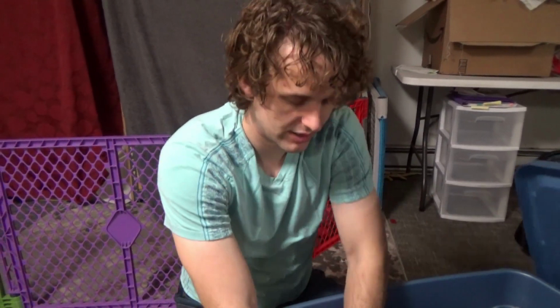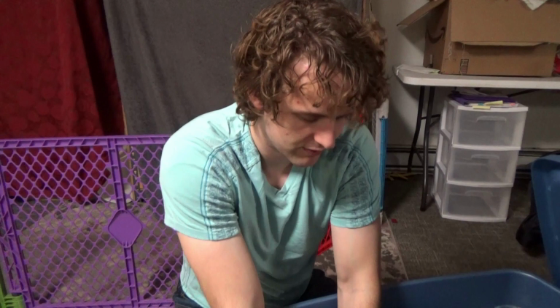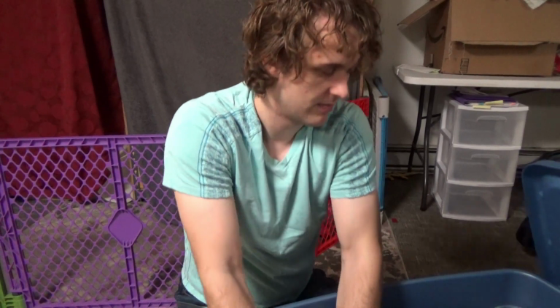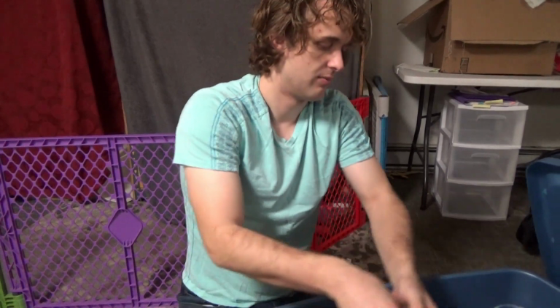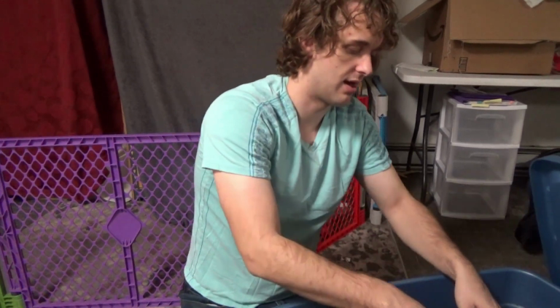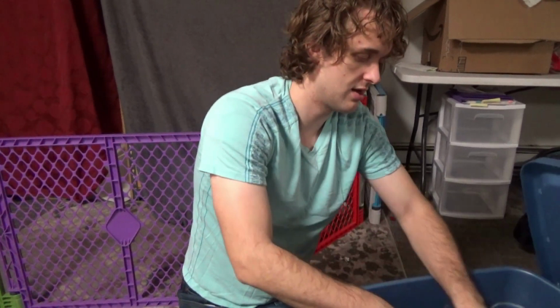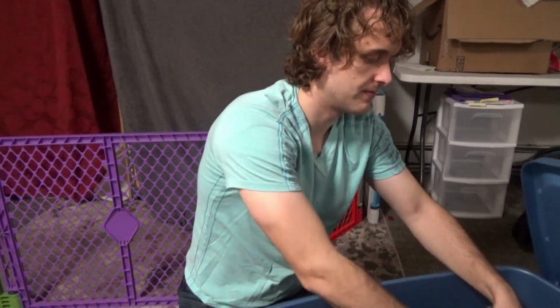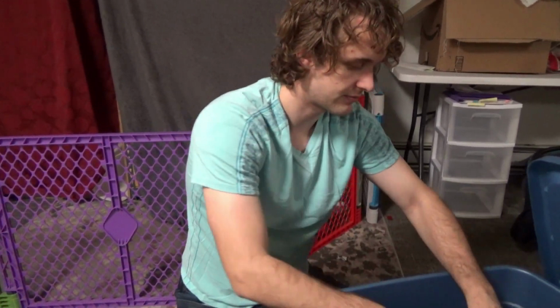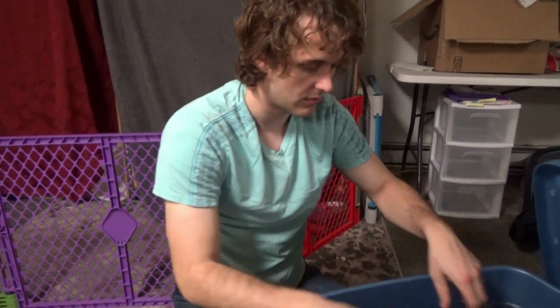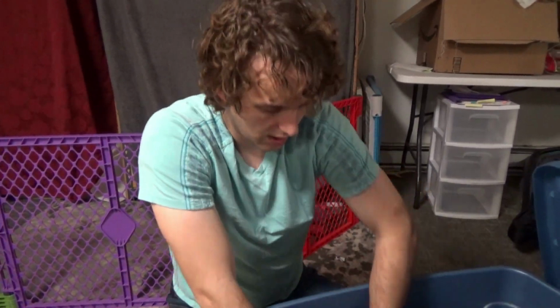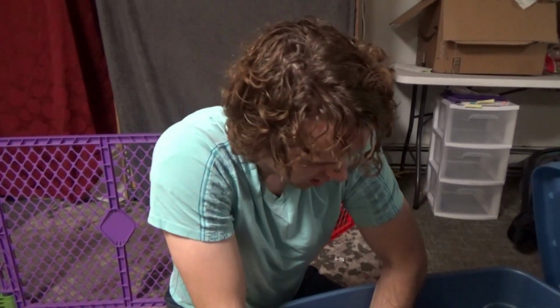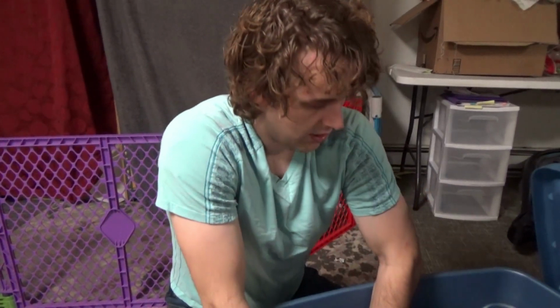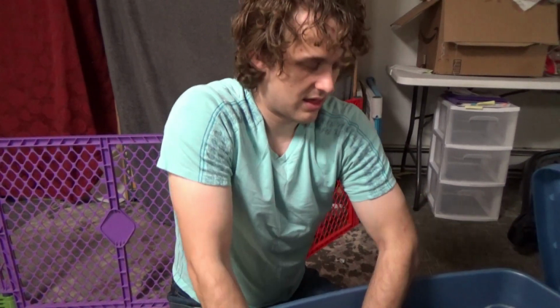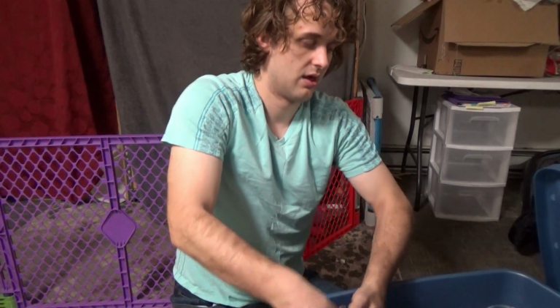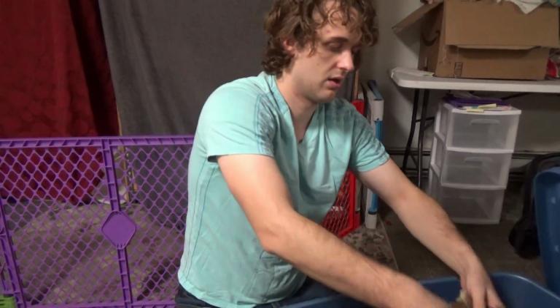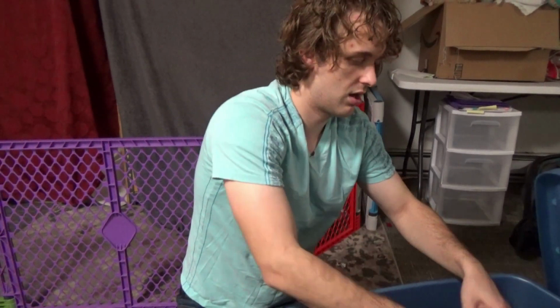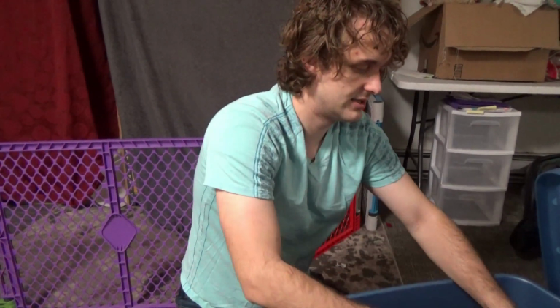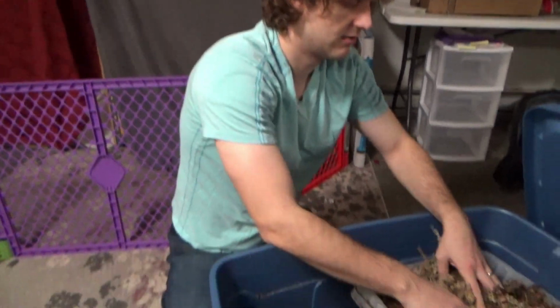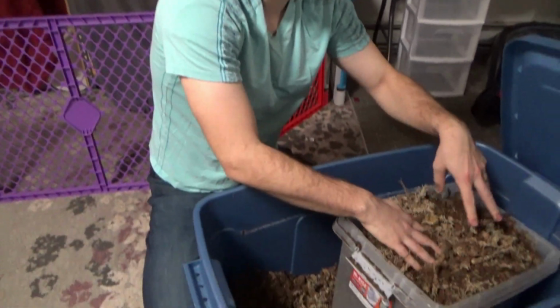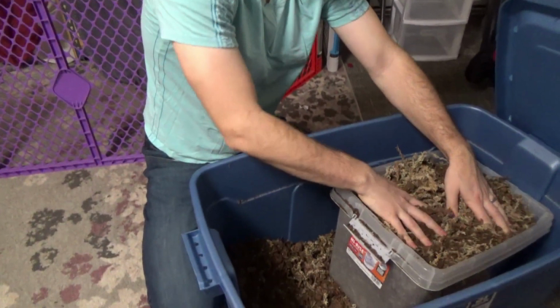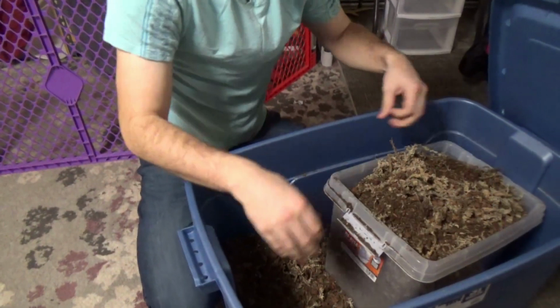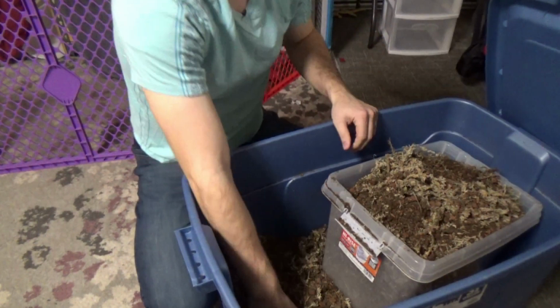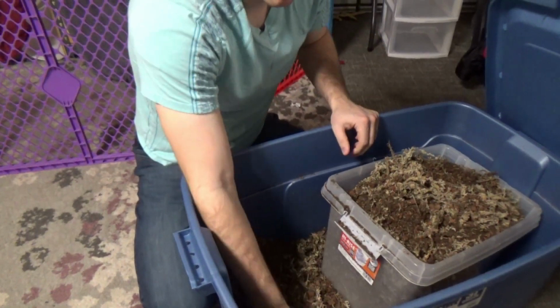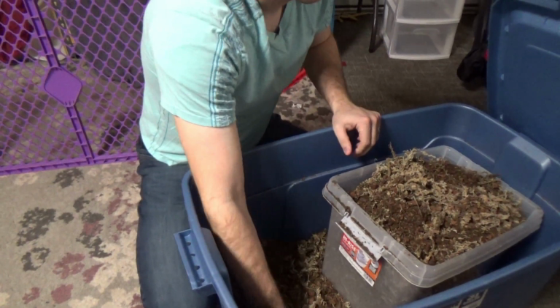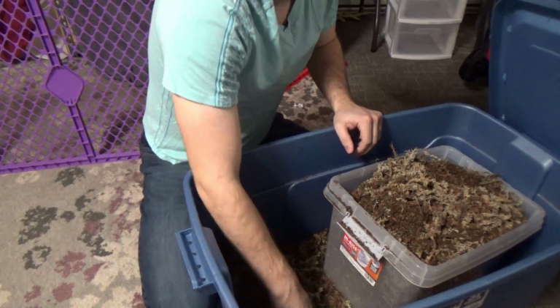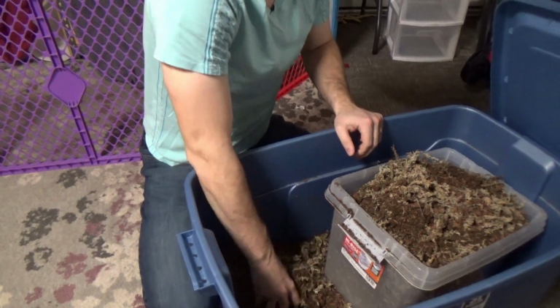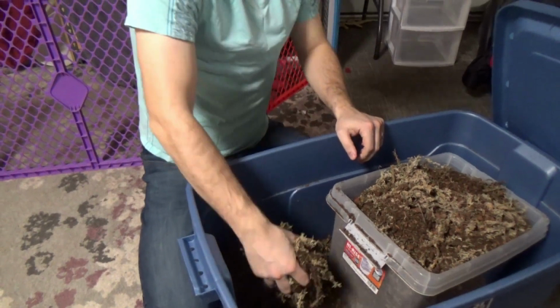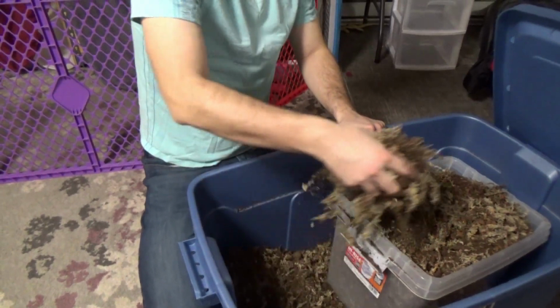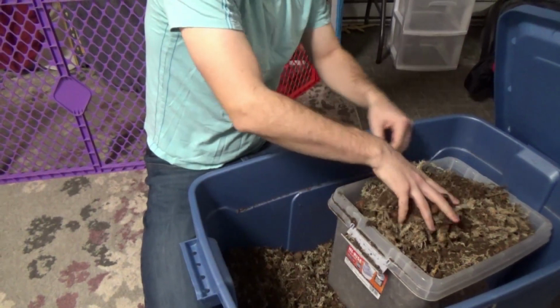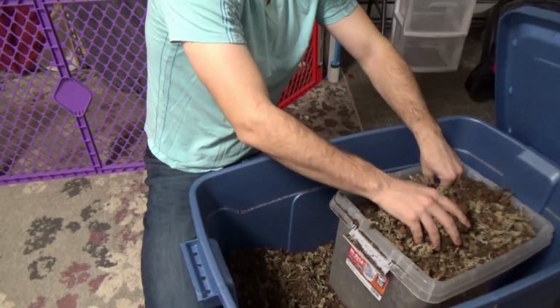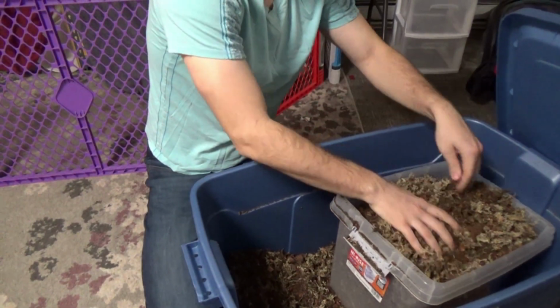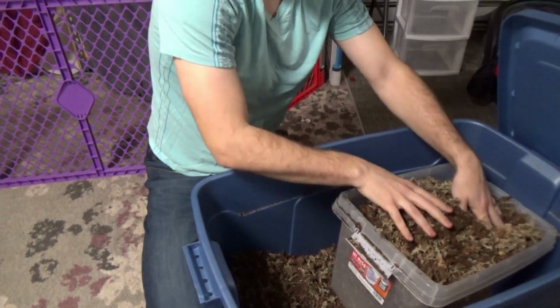That freaked me out — the lid just moved right there. Anyway, that was anticlimactic, but there you have it. No tree monitor eggs in this video.